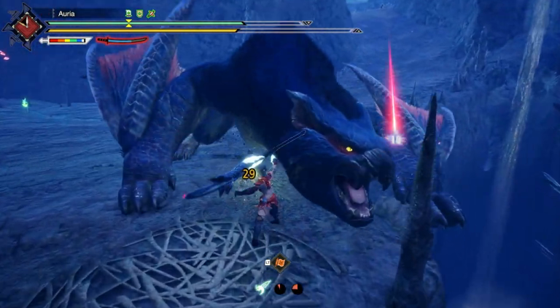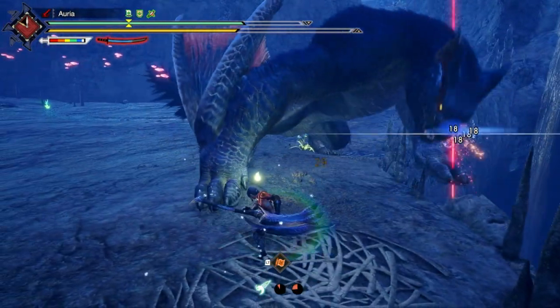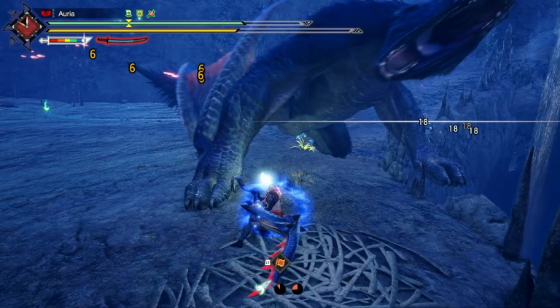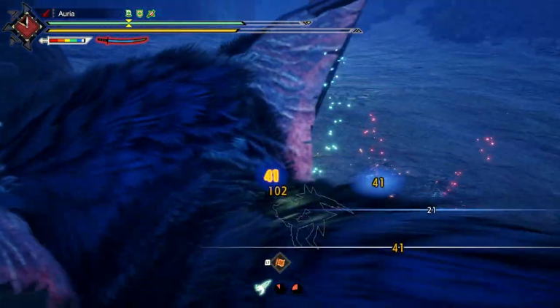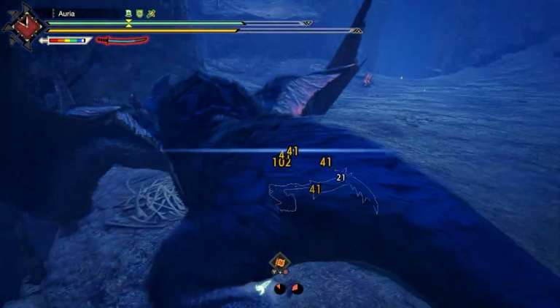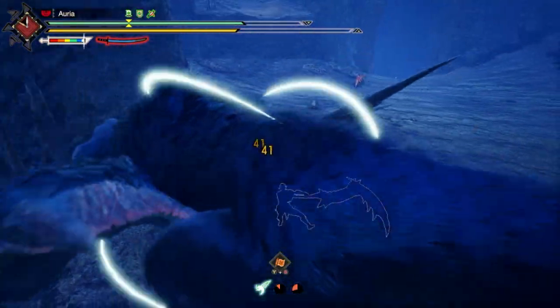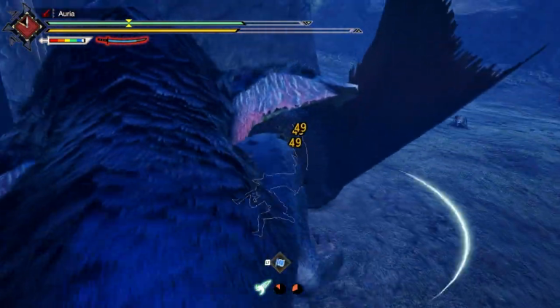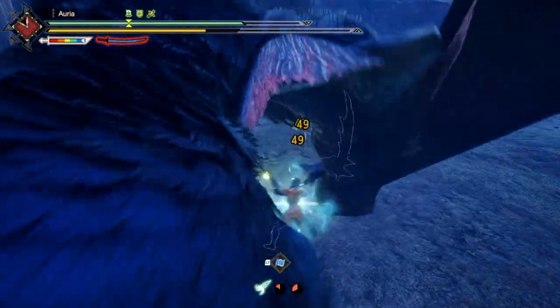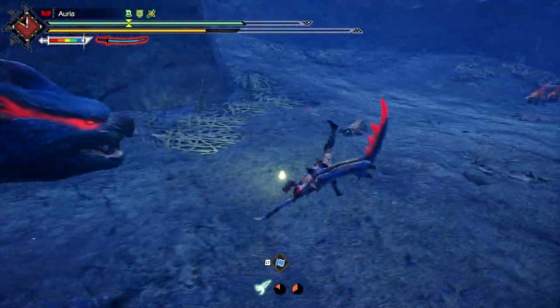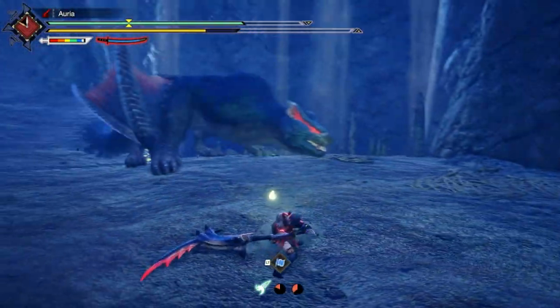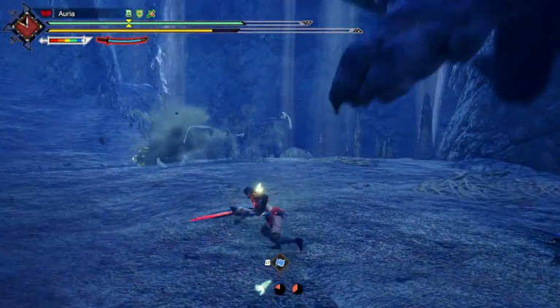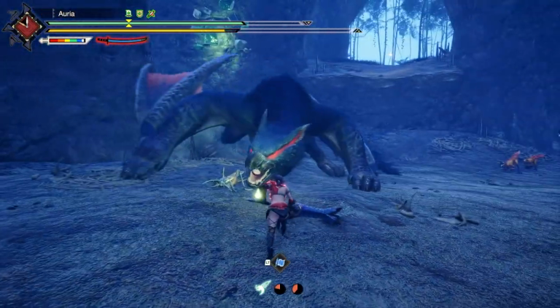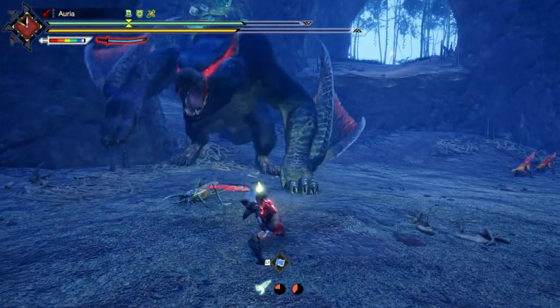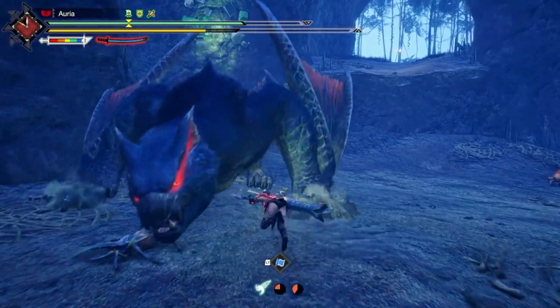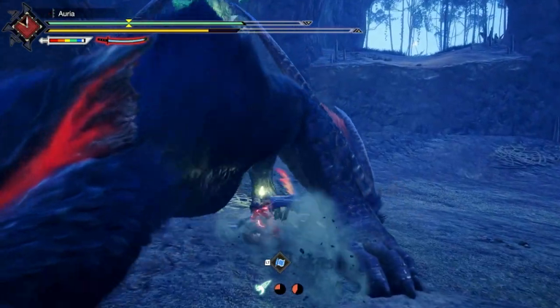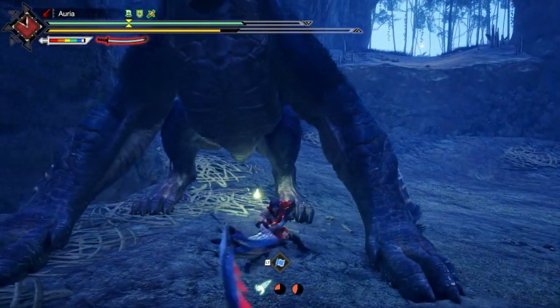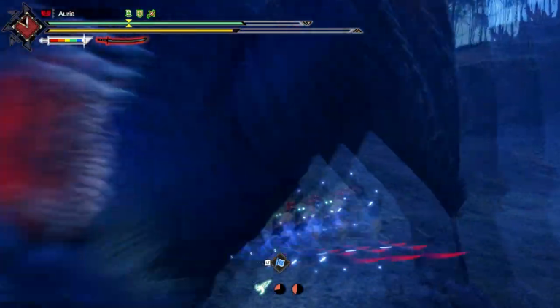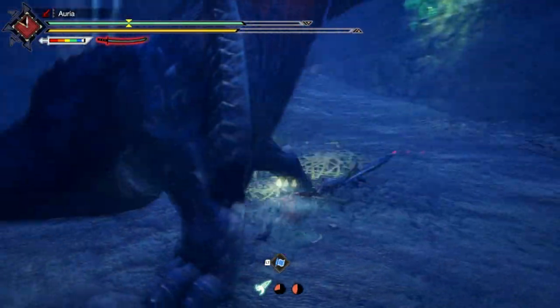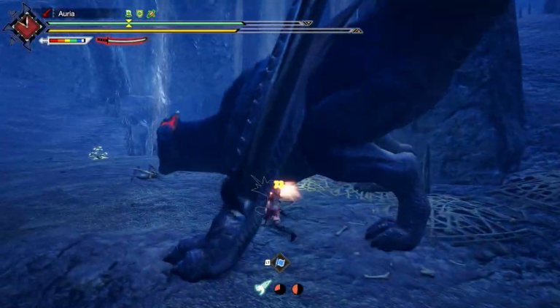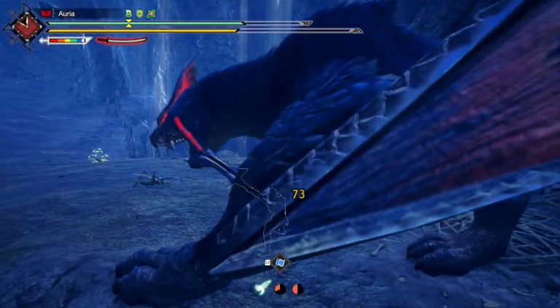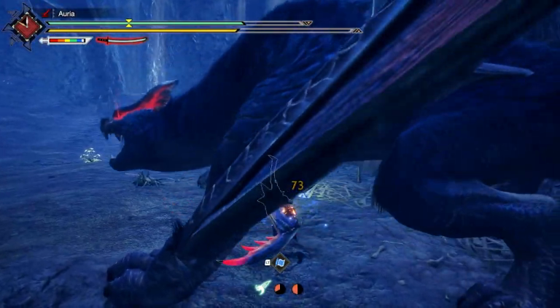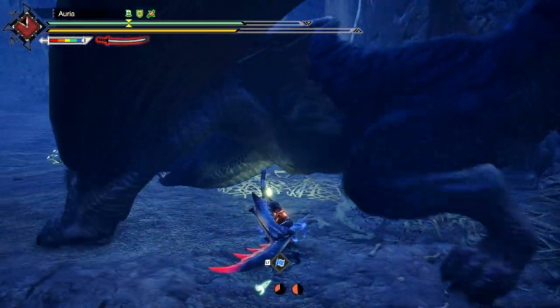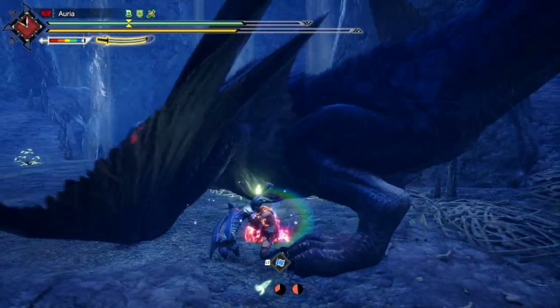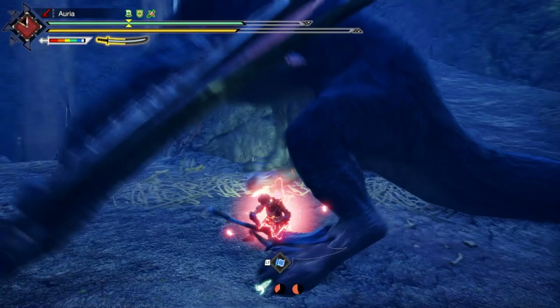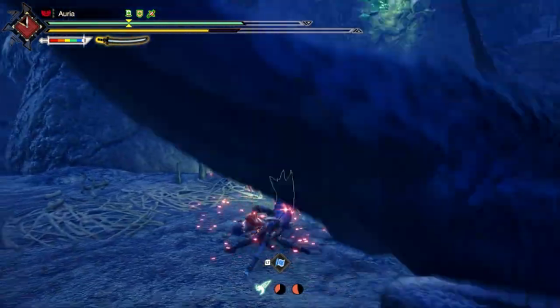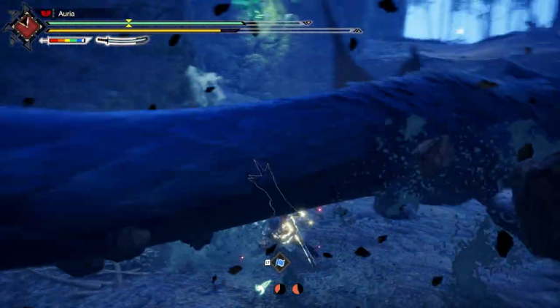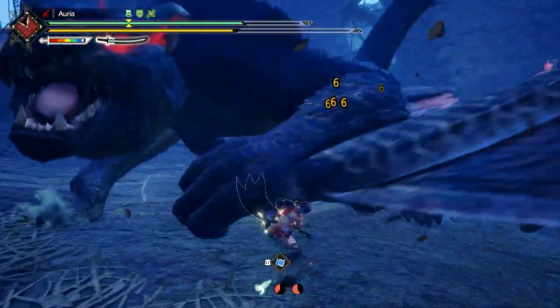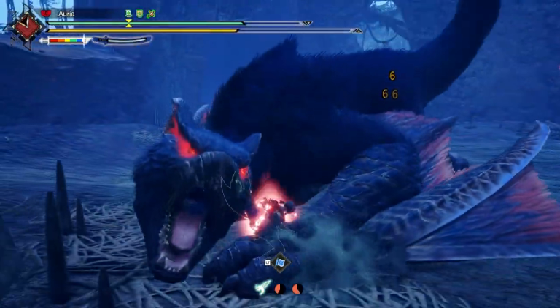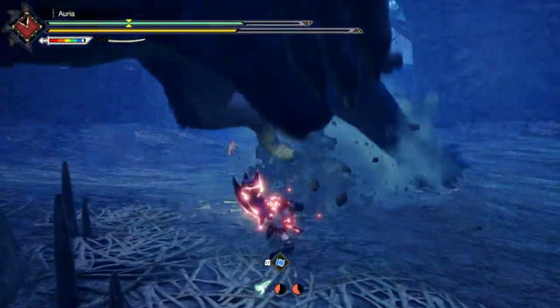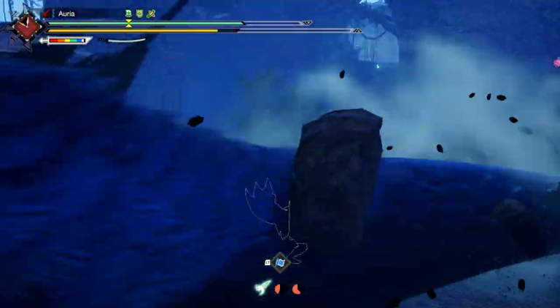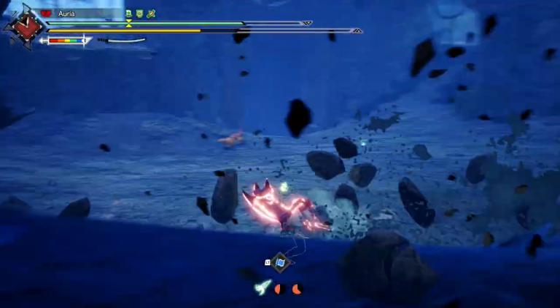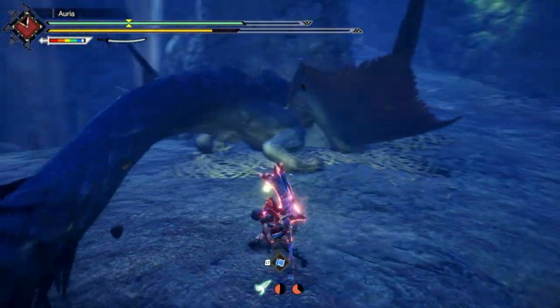In today's video, we're going to be showcasing Evade Extender and how it interacts with the Long Sword. I'm going to test out everything with the Long Sword — all of the attacks — to see if anything is affected by Evade Extender, but we're mainly going to be looking at Sacred Sheath combo. So let's get right into it.